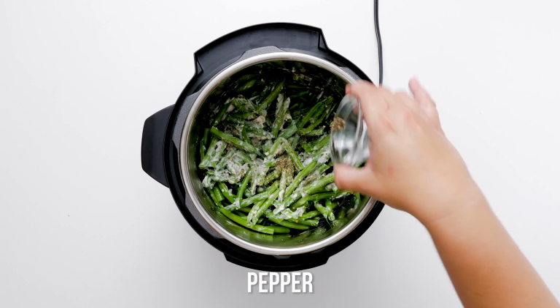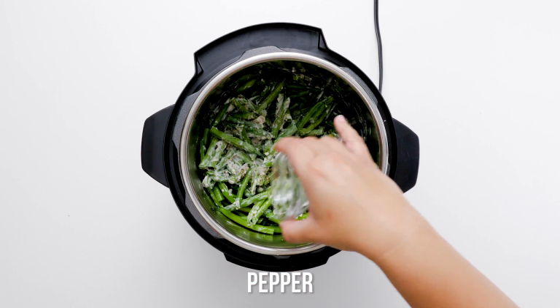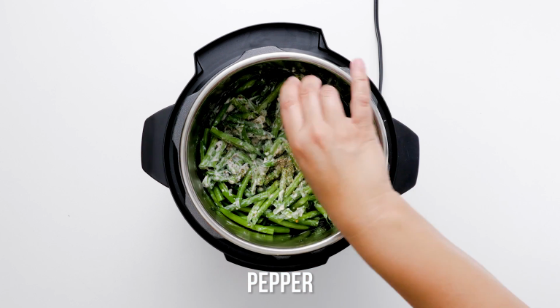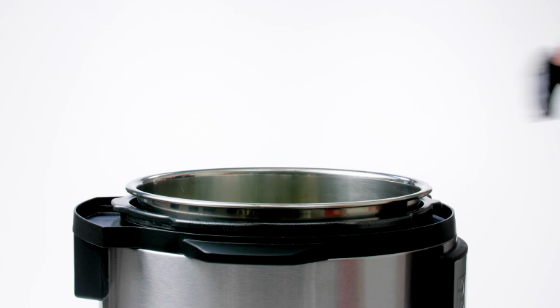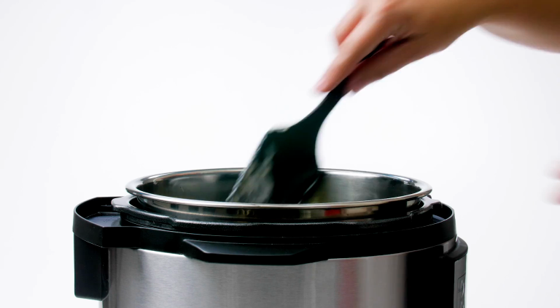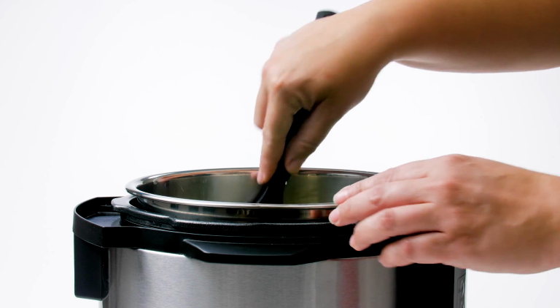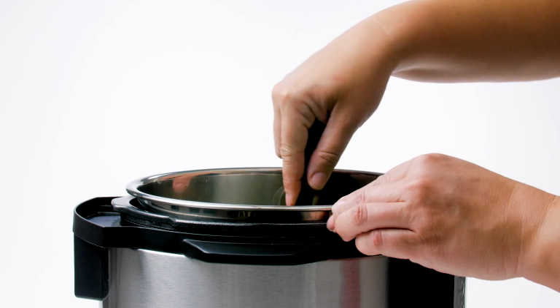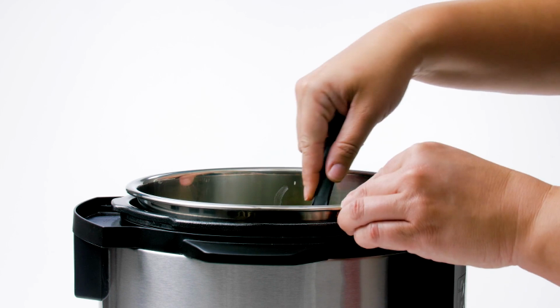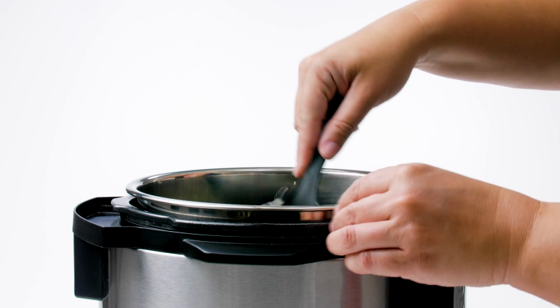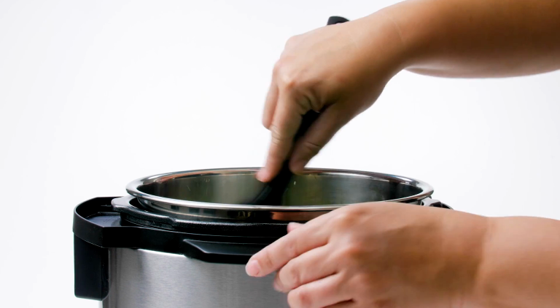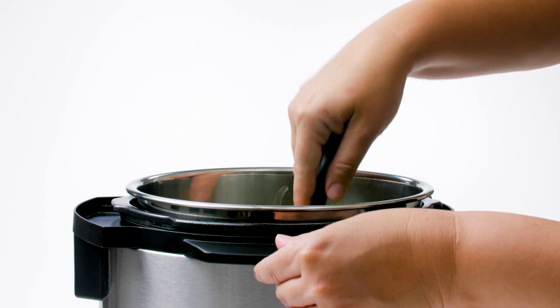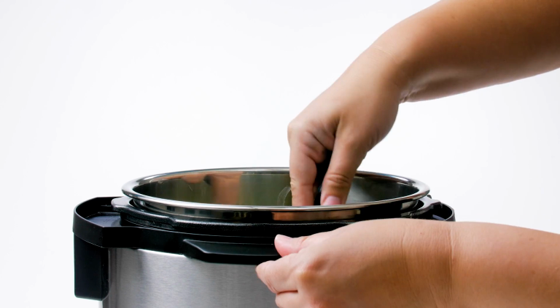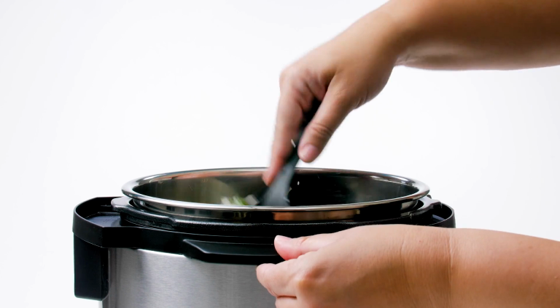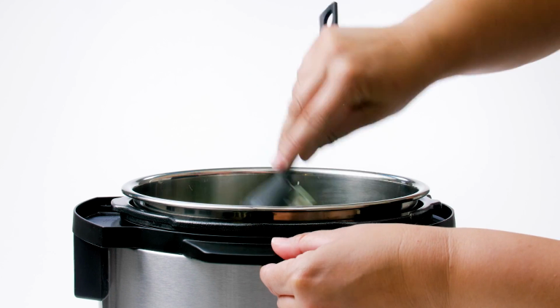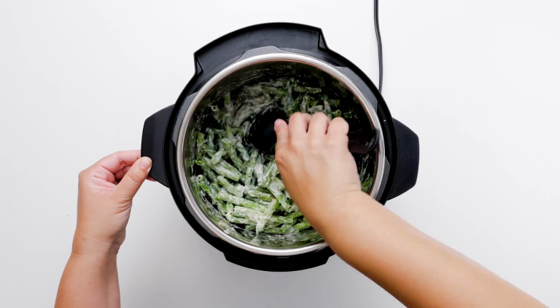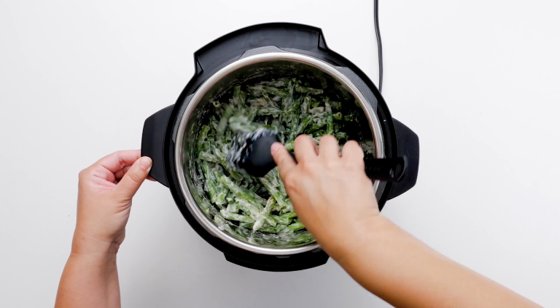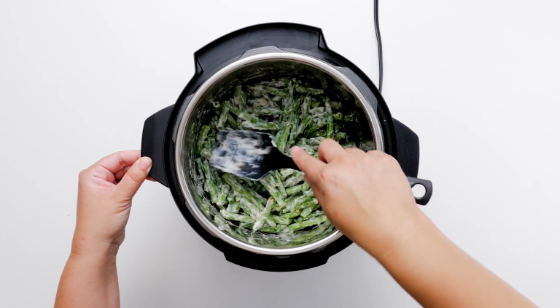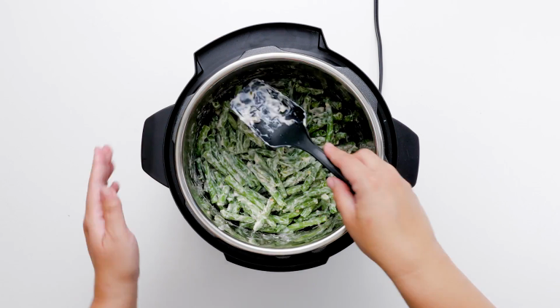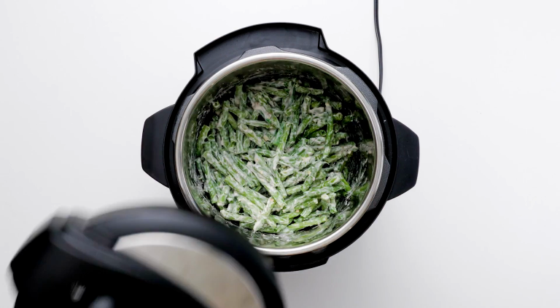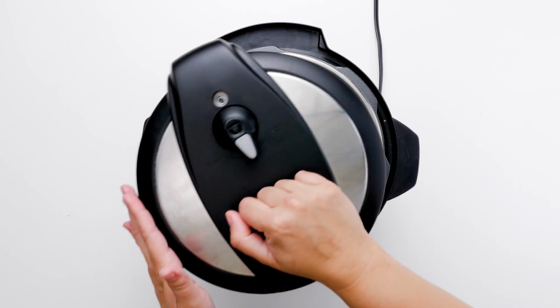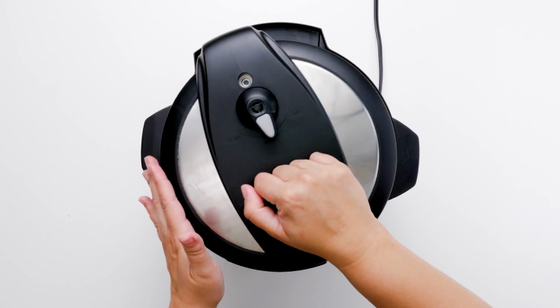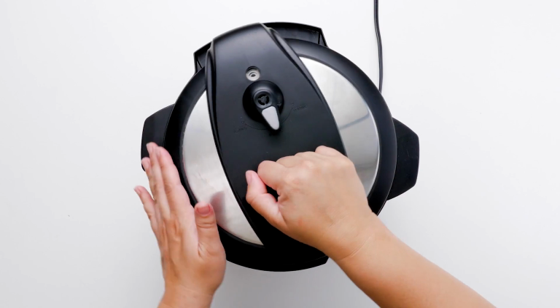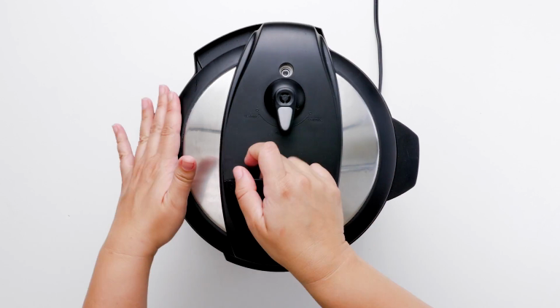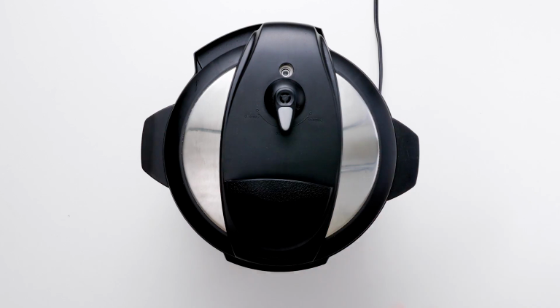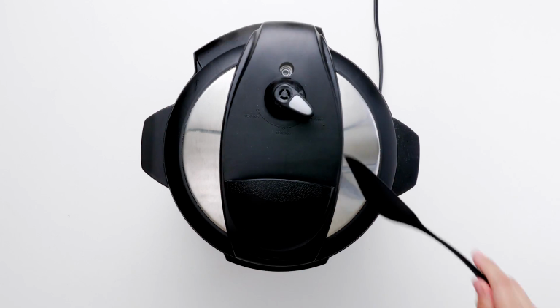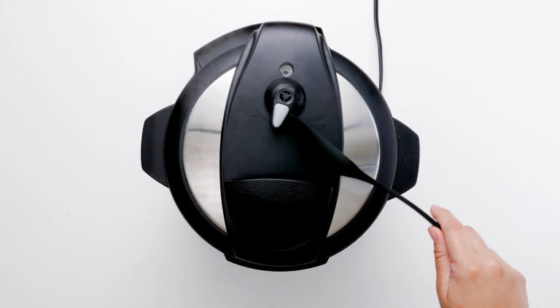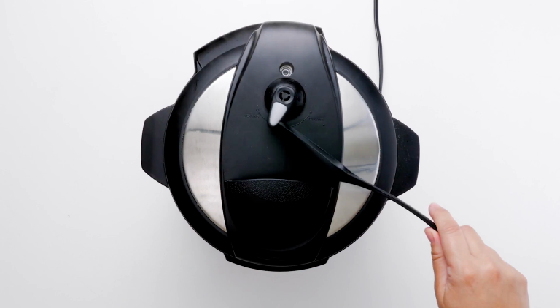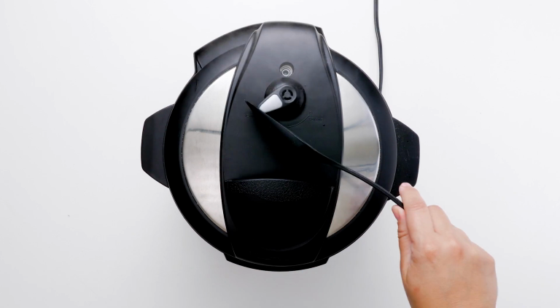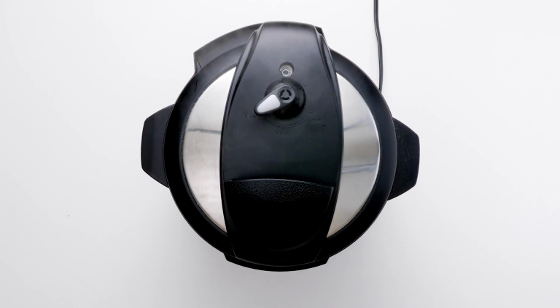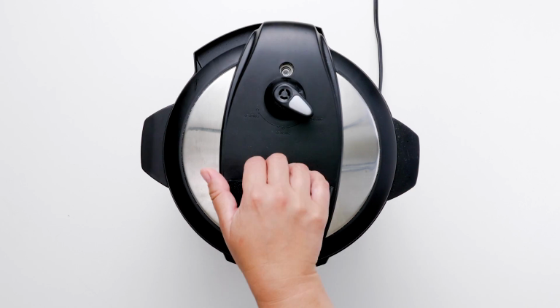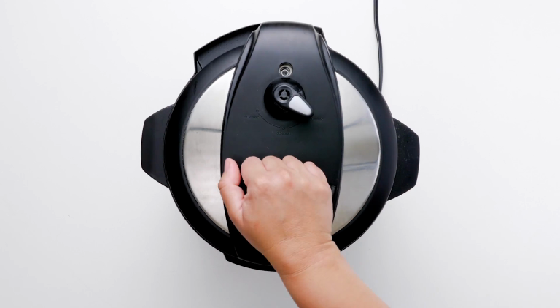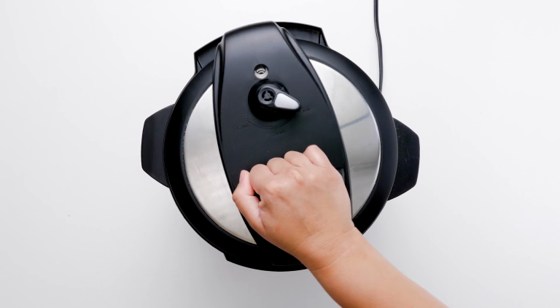To top it all off, you get one of your daily servings of veggies in. Using fresh green beans, as opposed to canned, gives this dish even more crunch and nutrition.